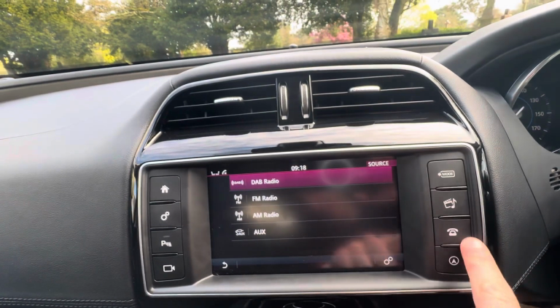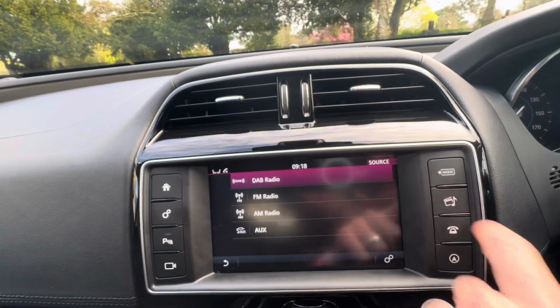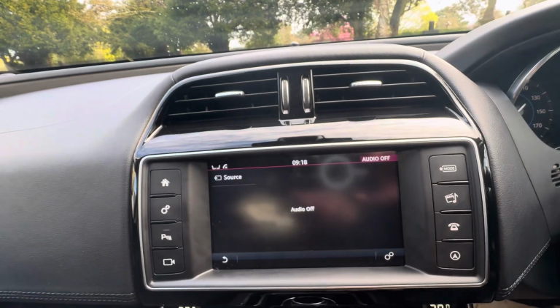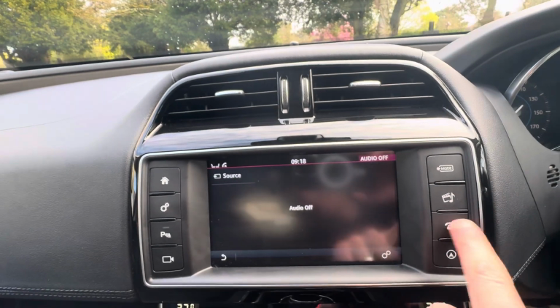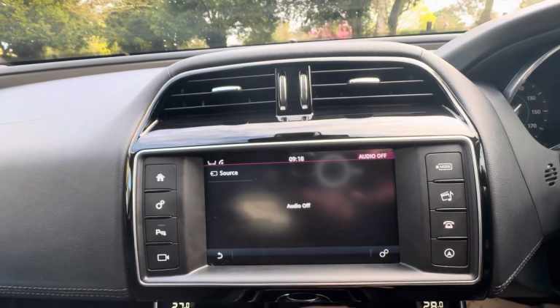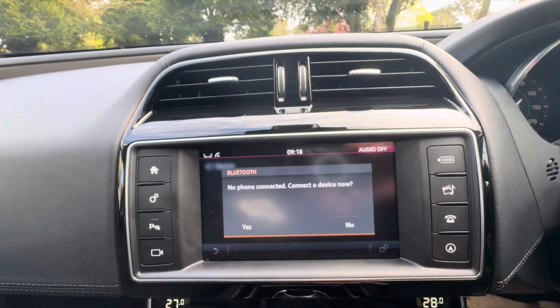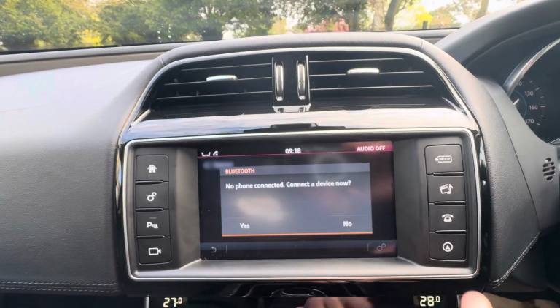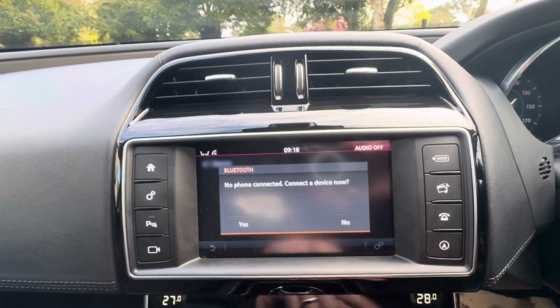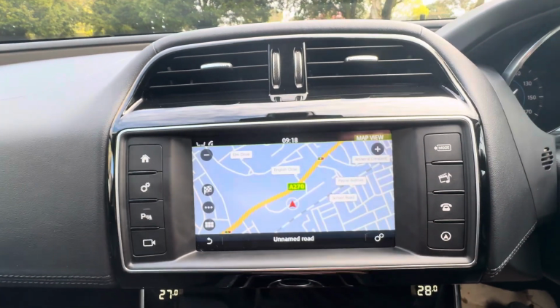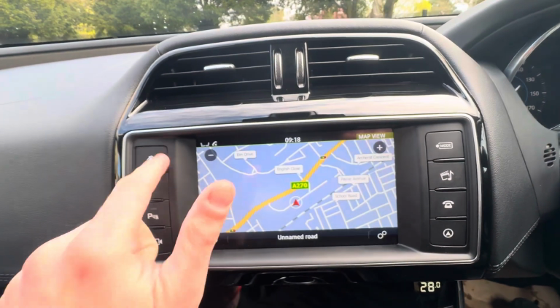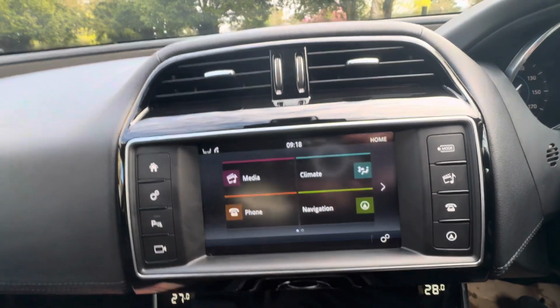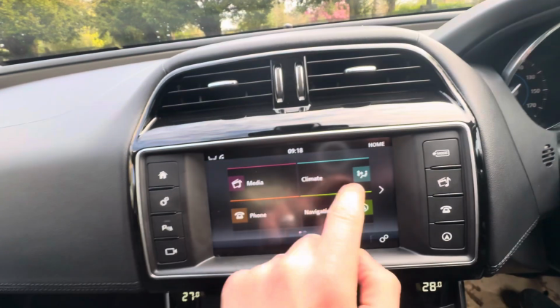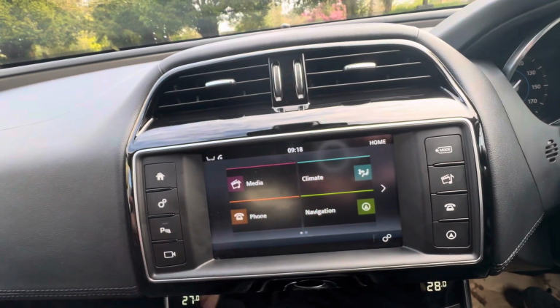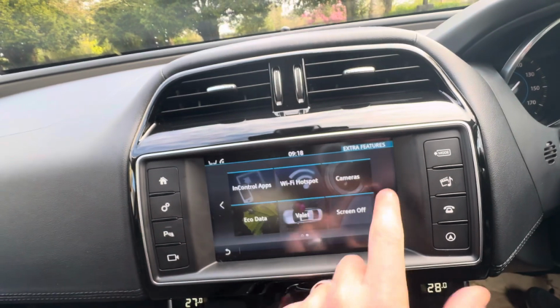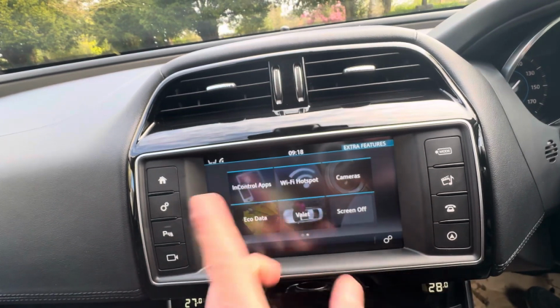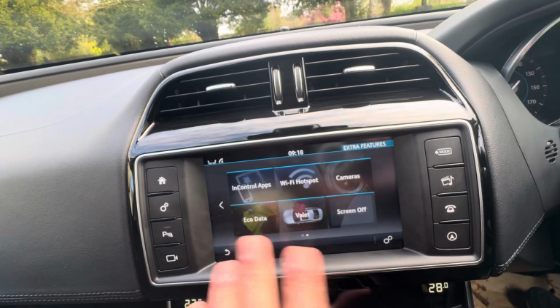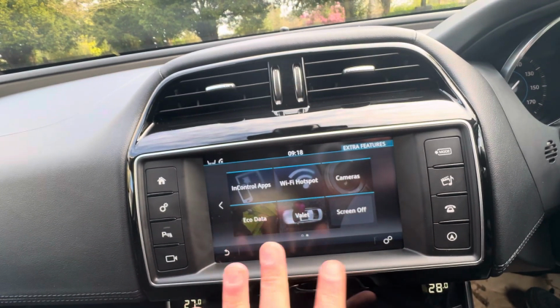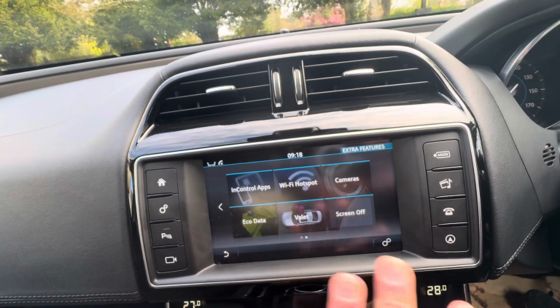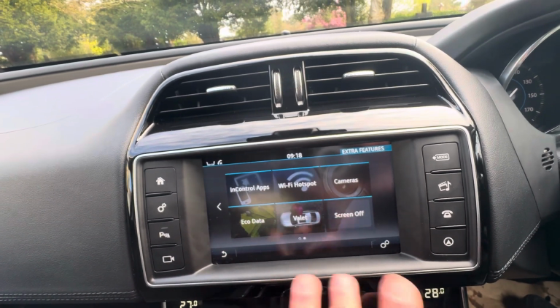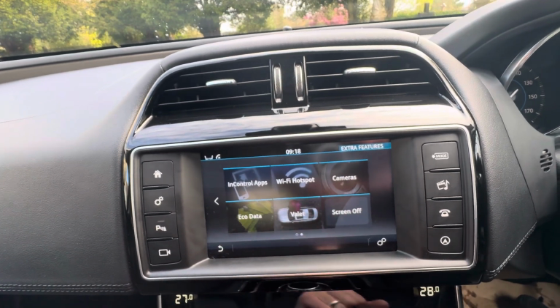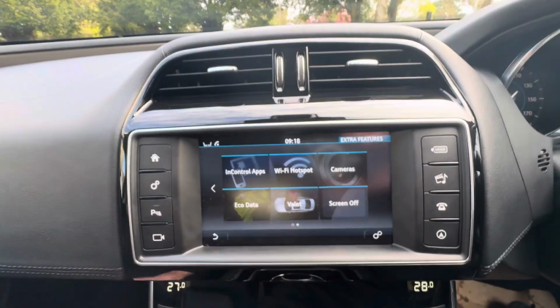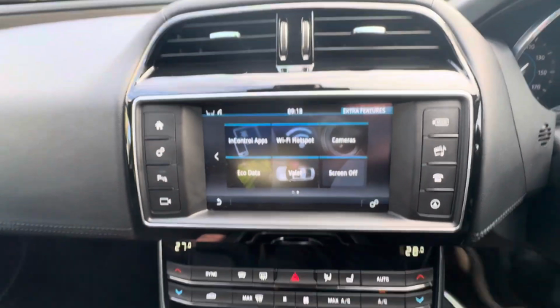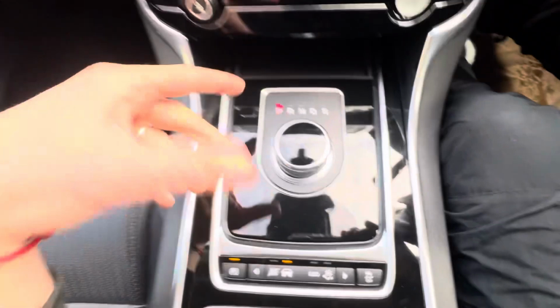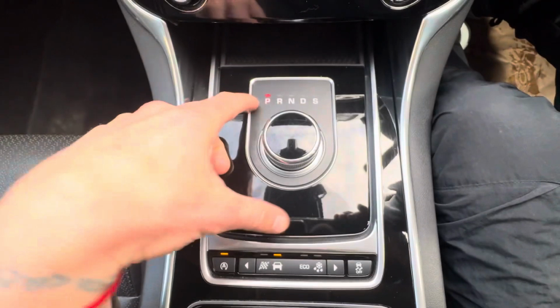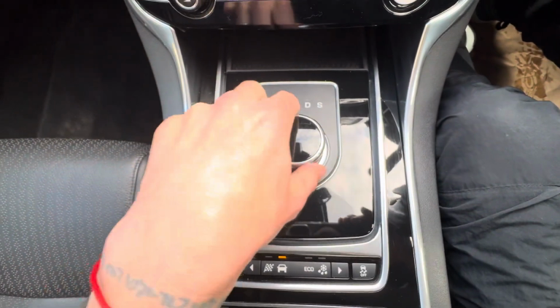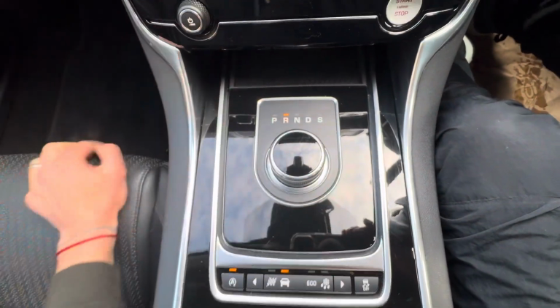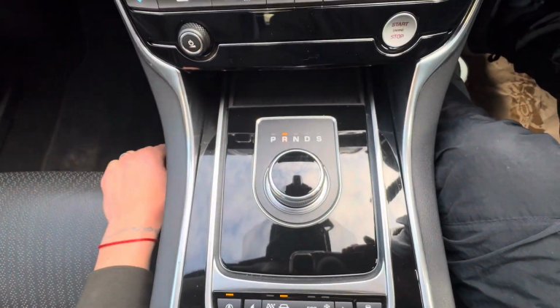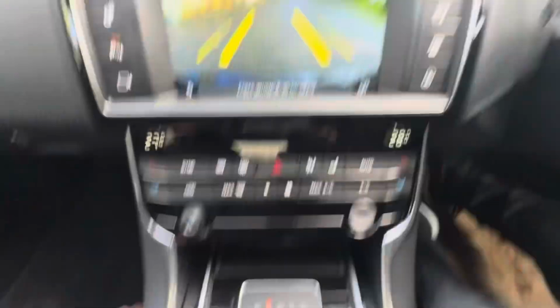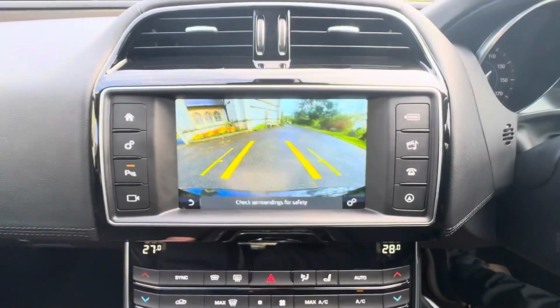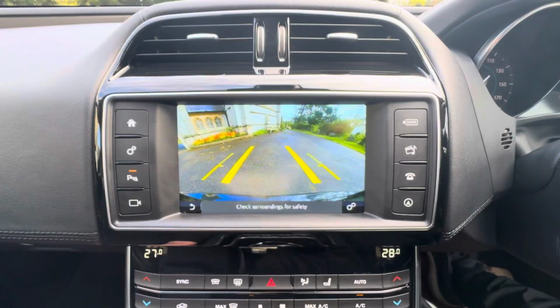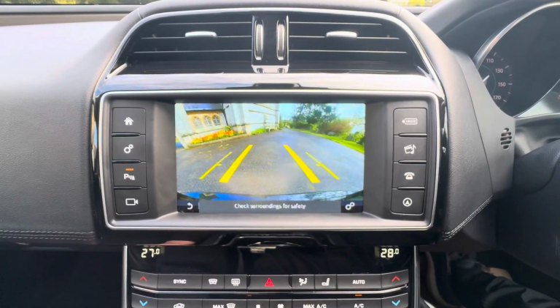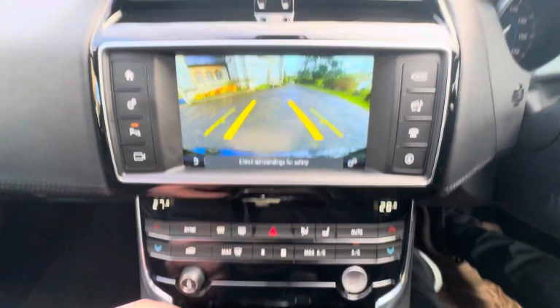When your Bluetooth's connected you've got Bluetooth audio and Bluetooth hands-free. Sat nav as mentioned. And over to this side here you've got your InControl apps, valet mode, etc. Placing the automatic gearbox into reverse will bring on the reverse camera and grid lines.